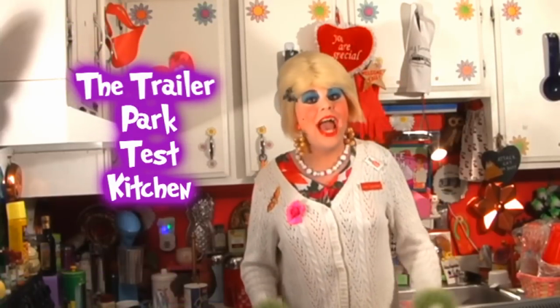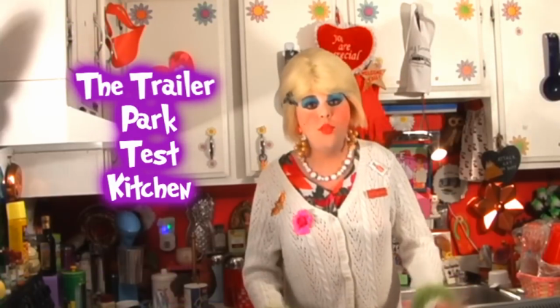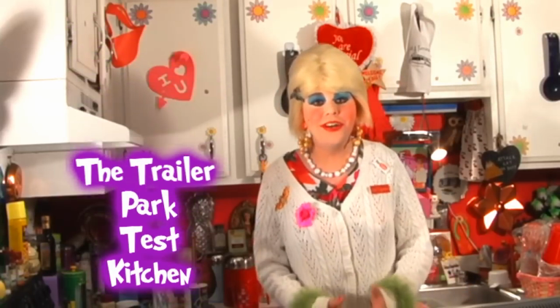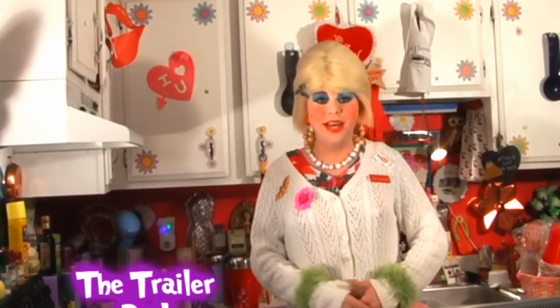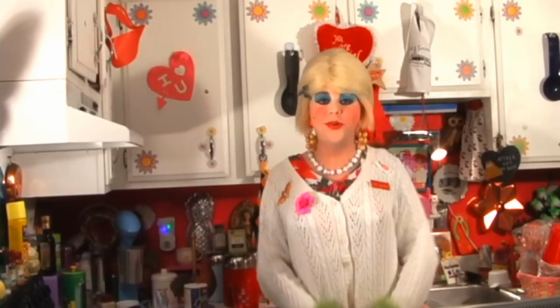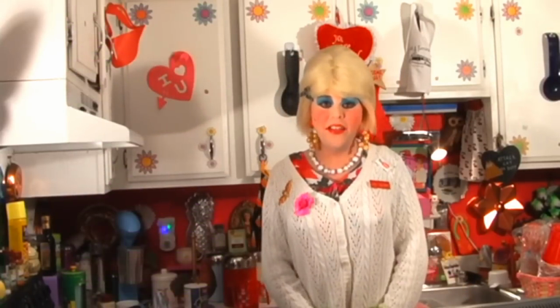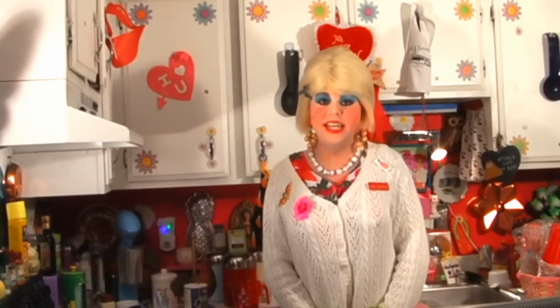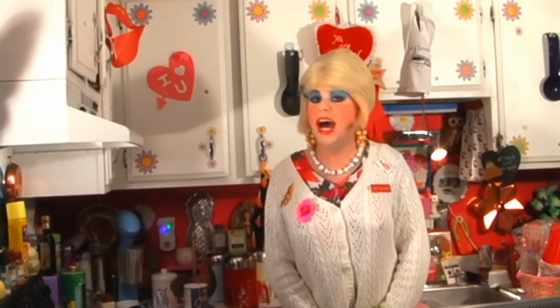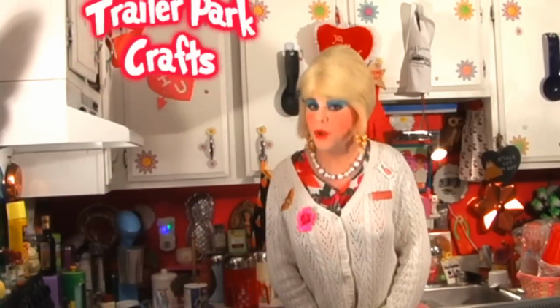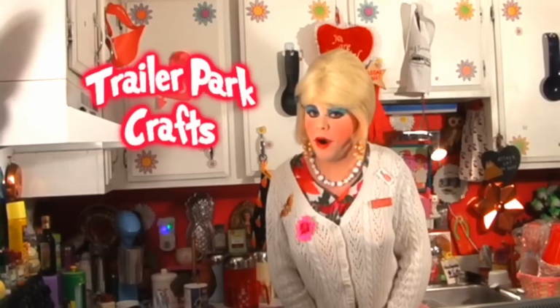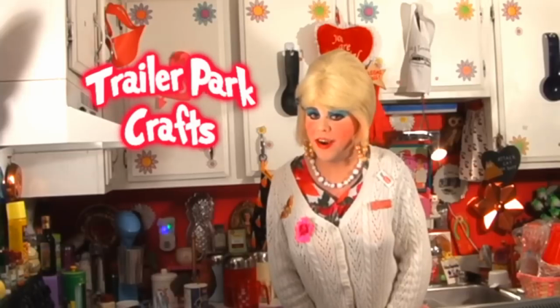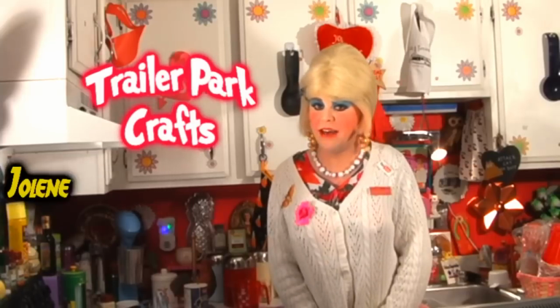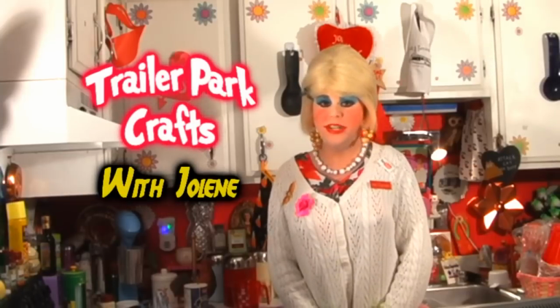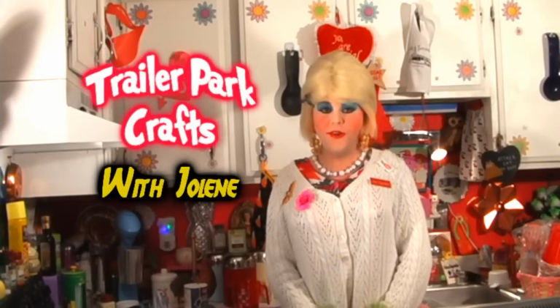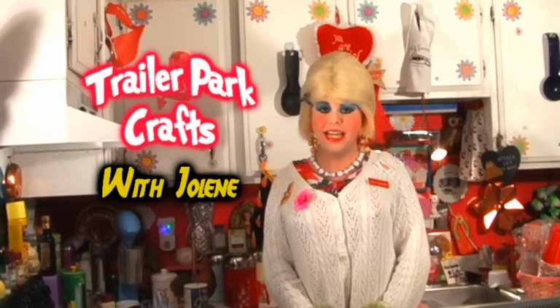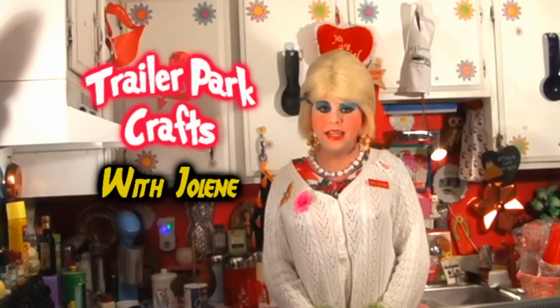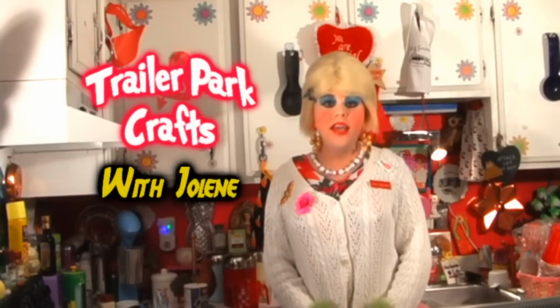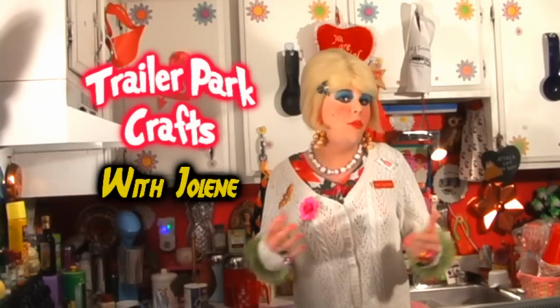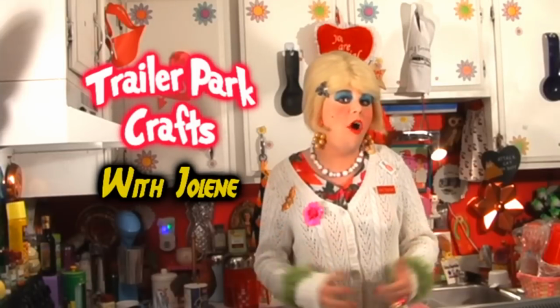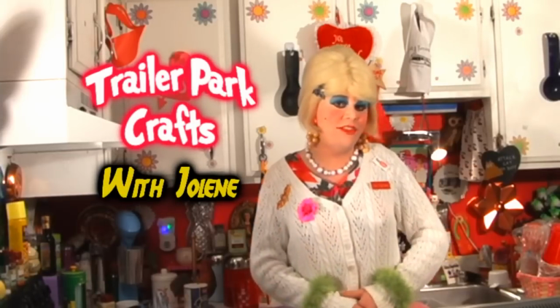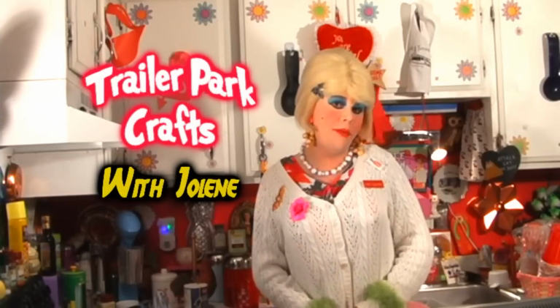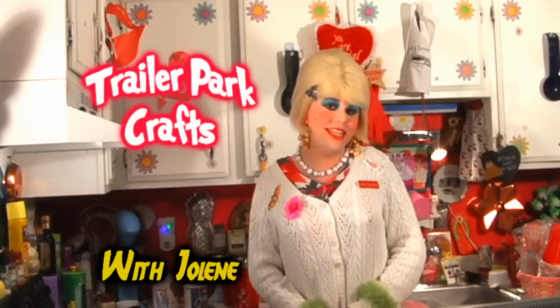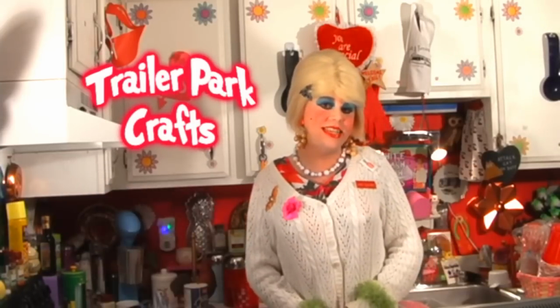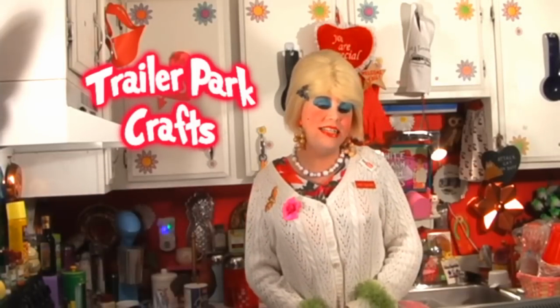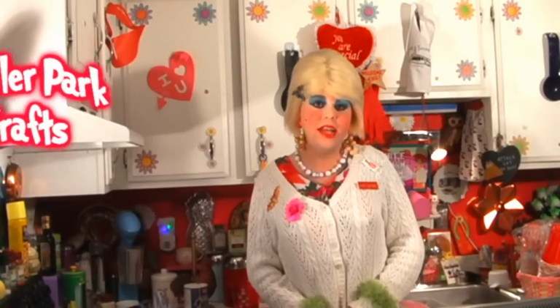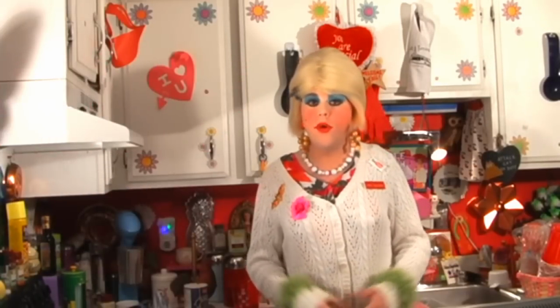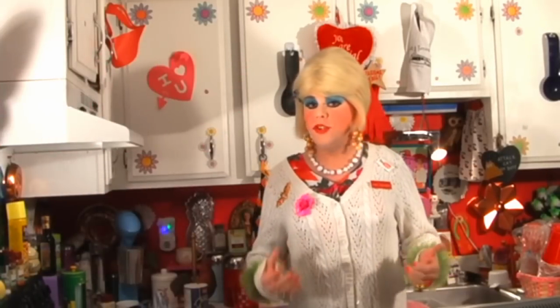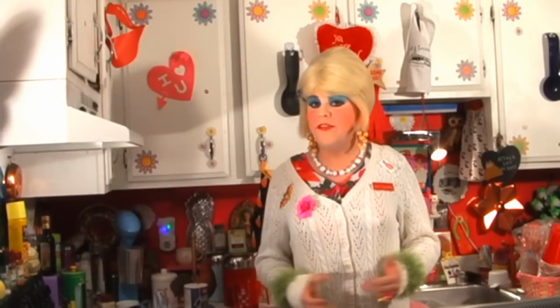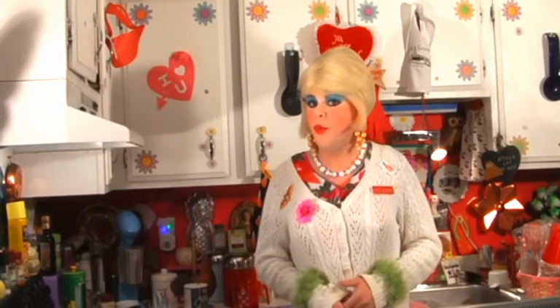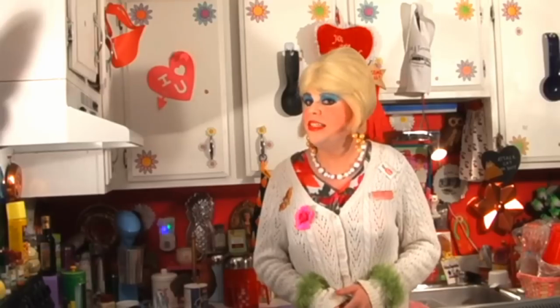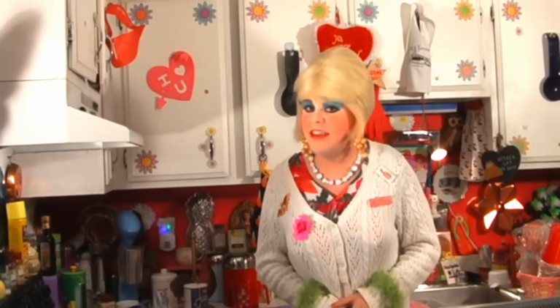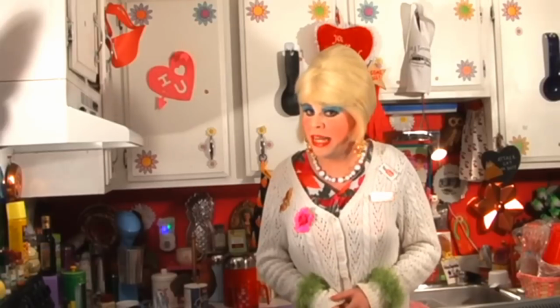Welcome to another edition of Trailer Park Crafts with Jolene. Welcome to the Trailer Park Test Kitchen. We're all living on a budget these days, and we're all trying to find ways to save money.